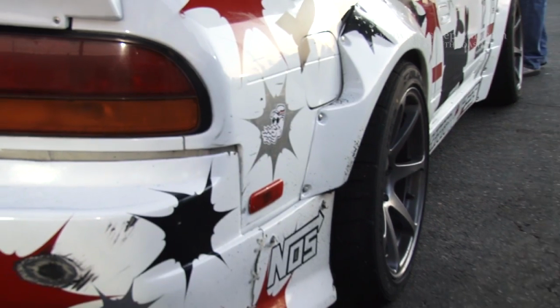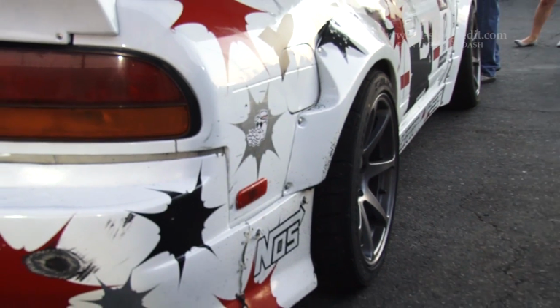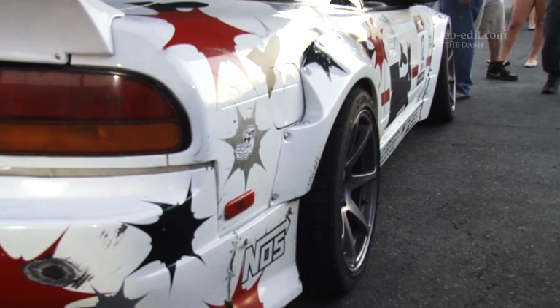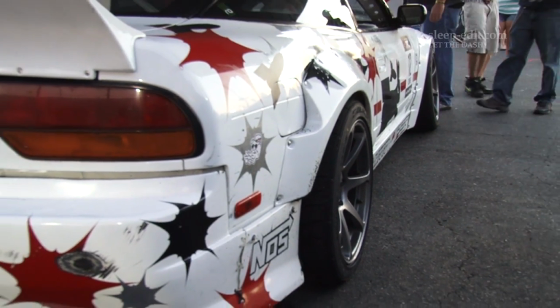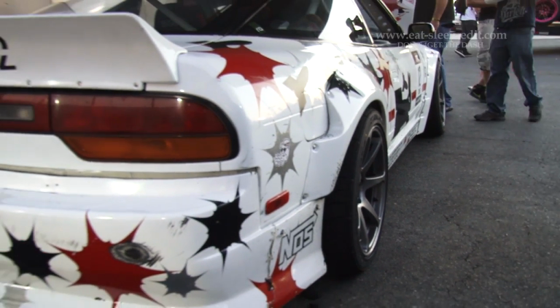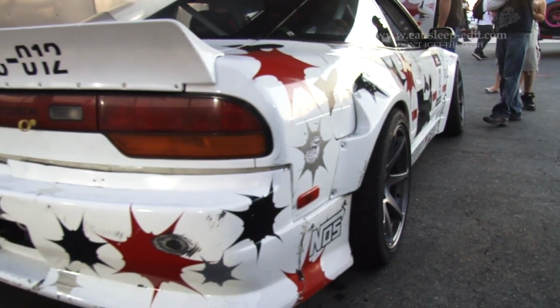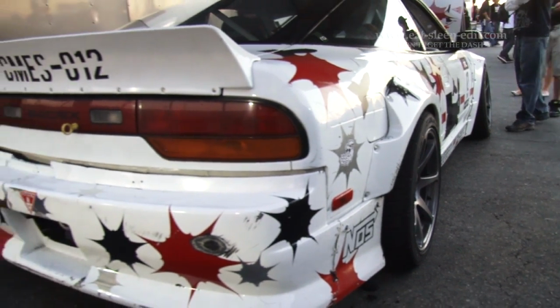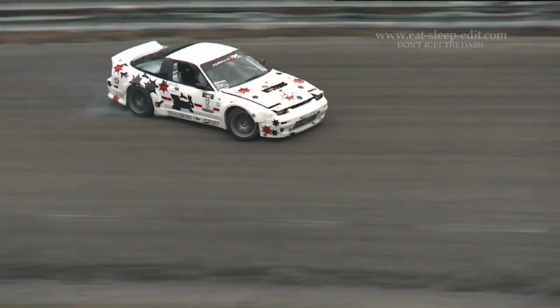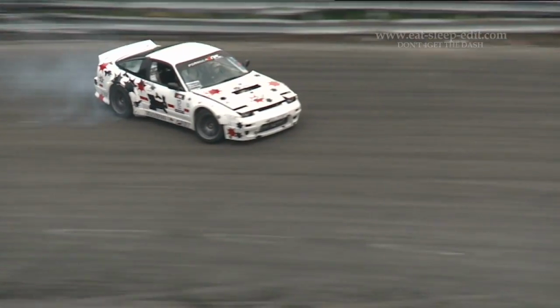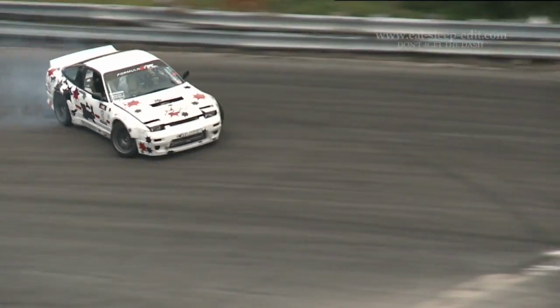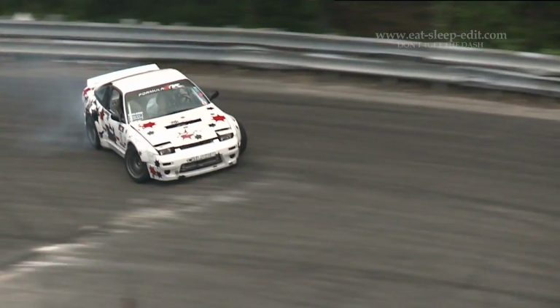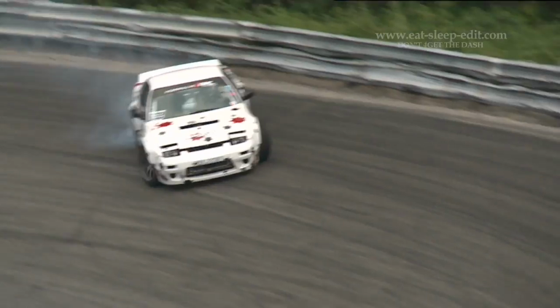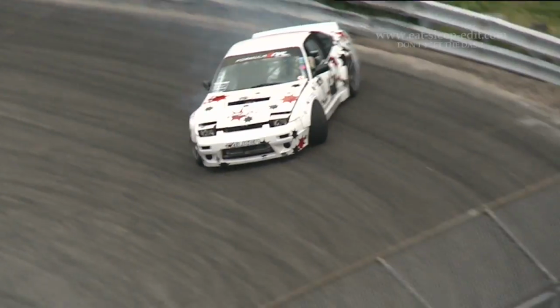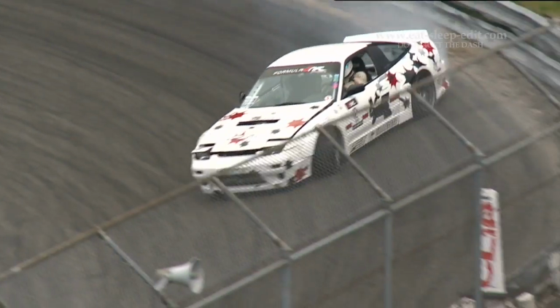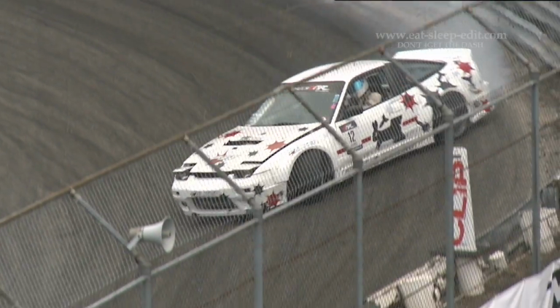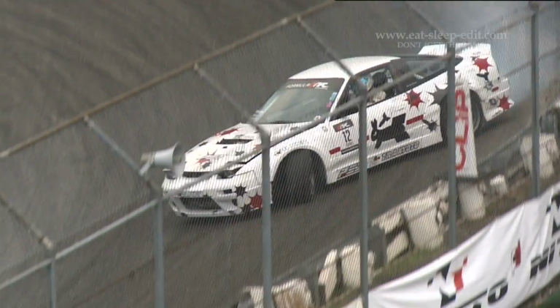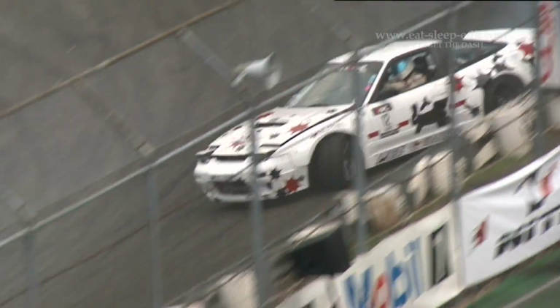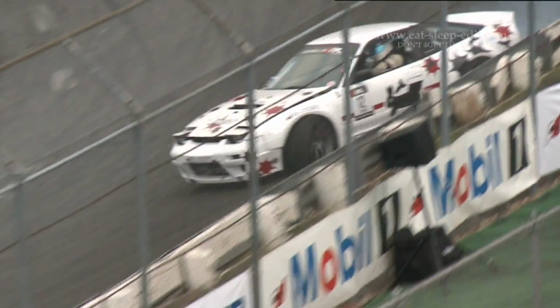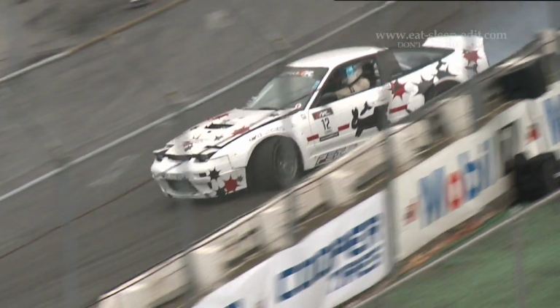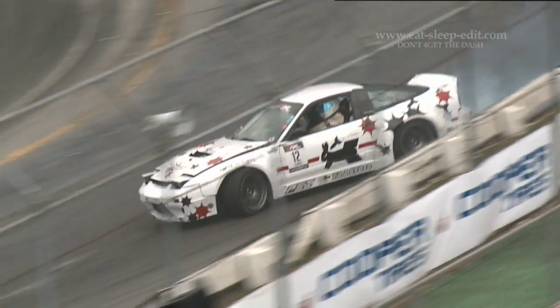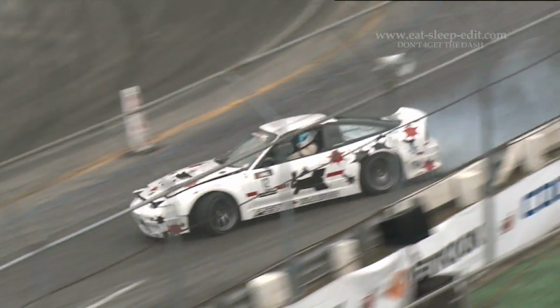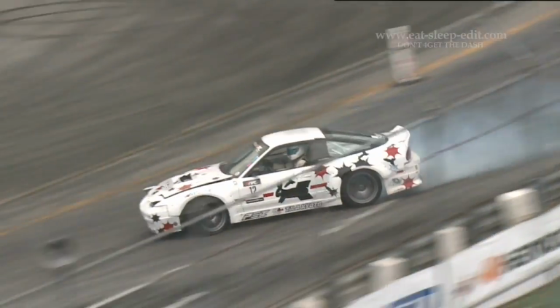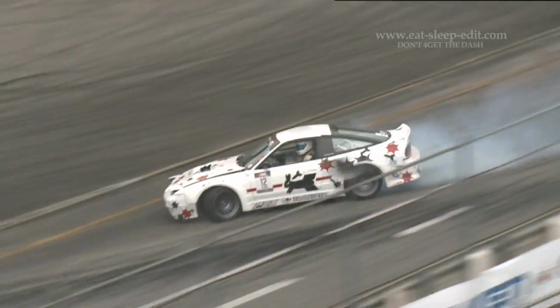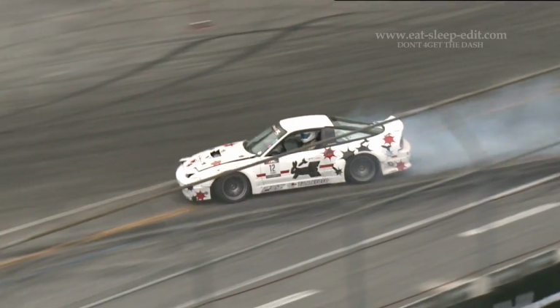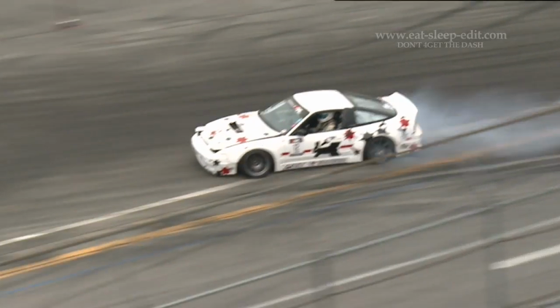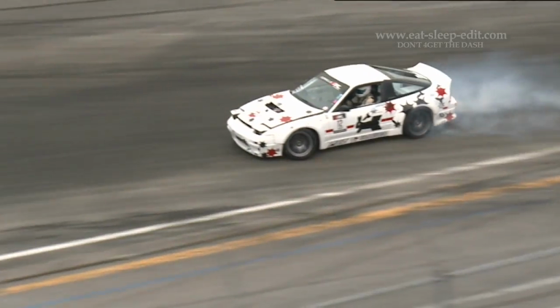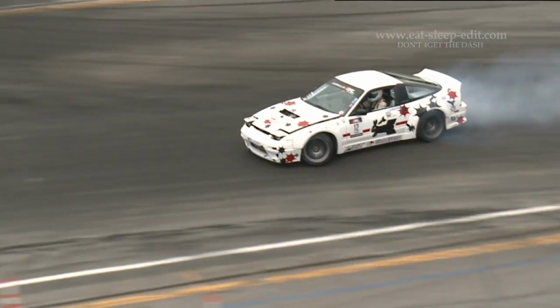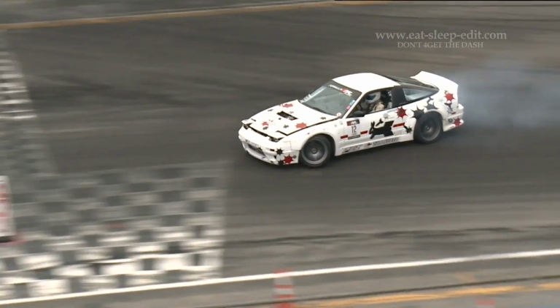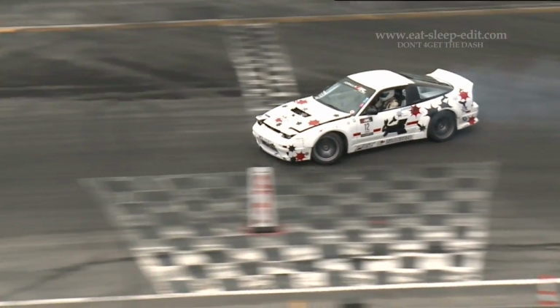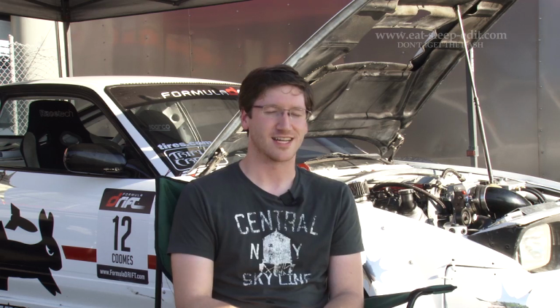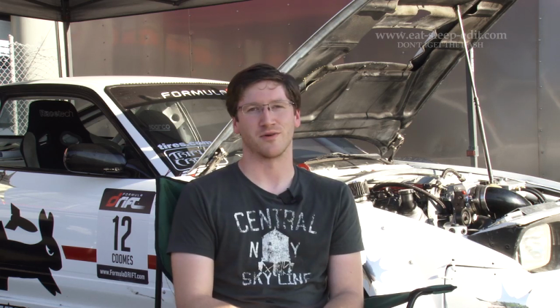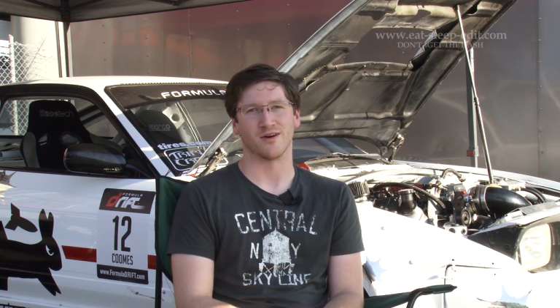My favorite part of it is the overfenders because they're just so aggressive. They make it really look like a race car. The molded style is nice, but it's just plain wide body, whereas this is just aggressive and out there — mean looking. It's definitely what we want to go with.